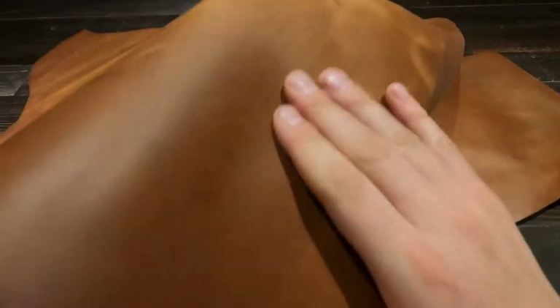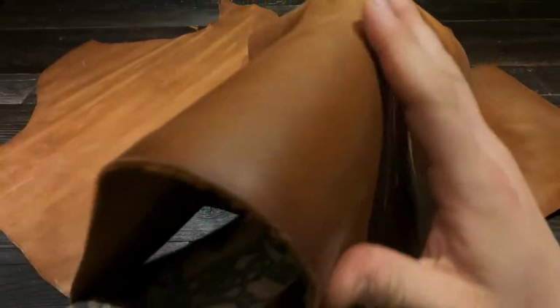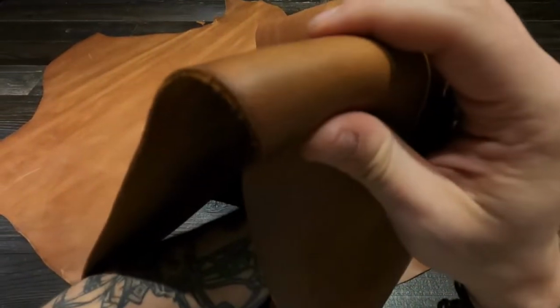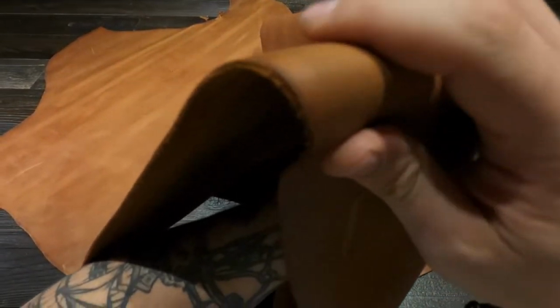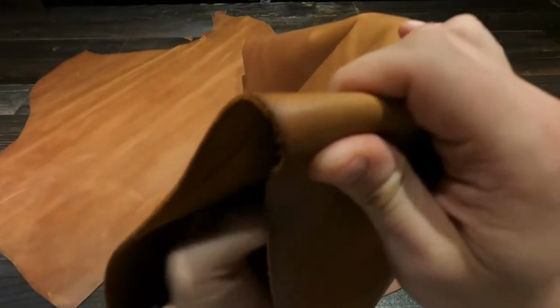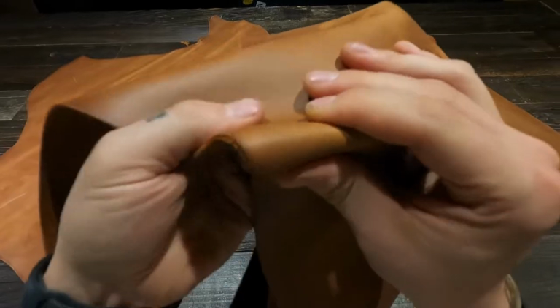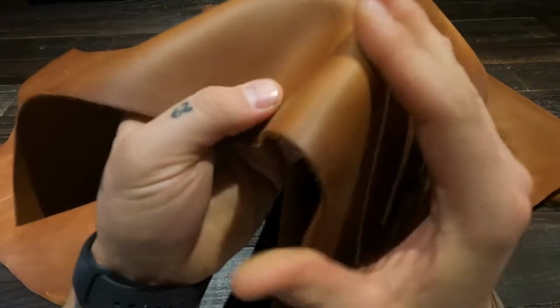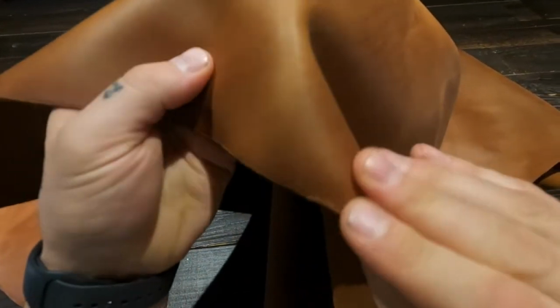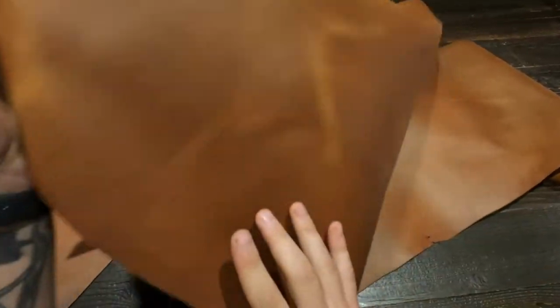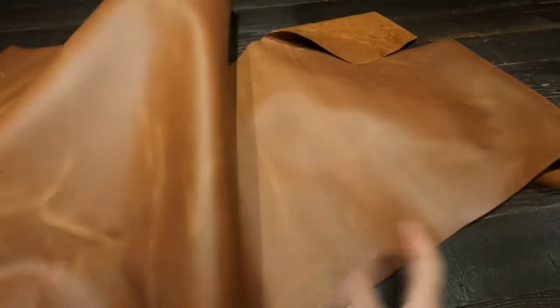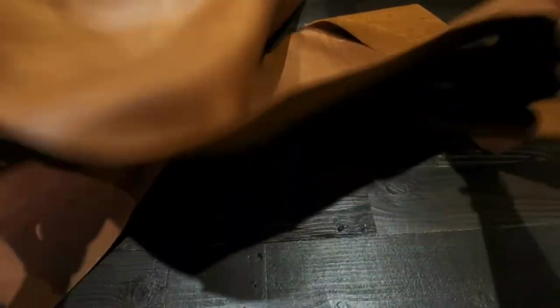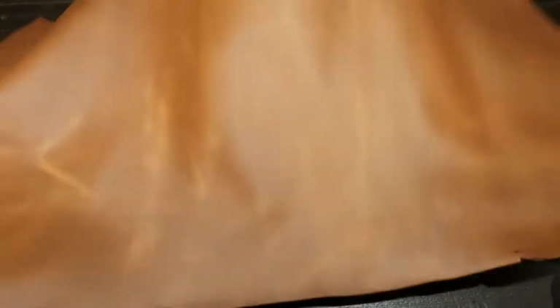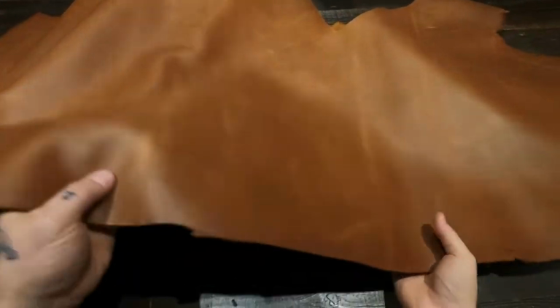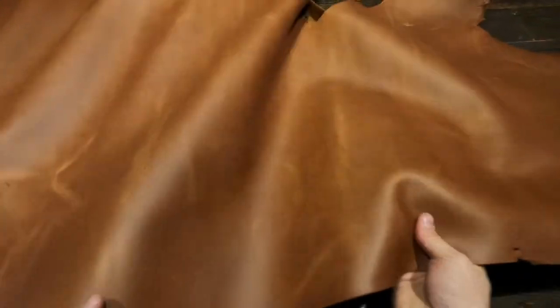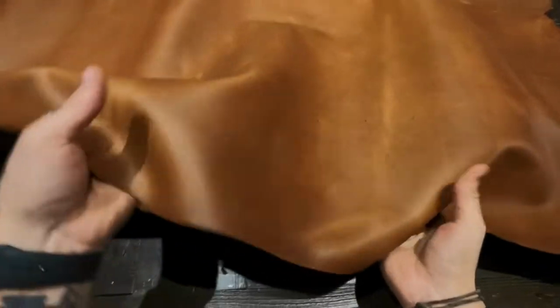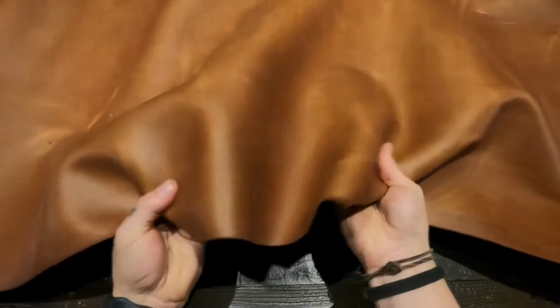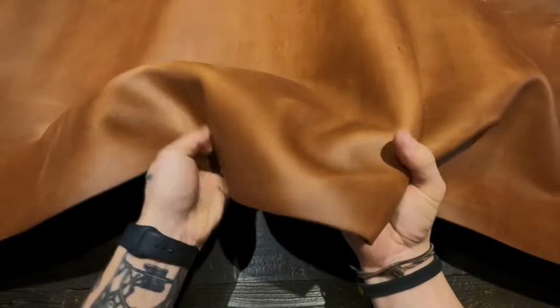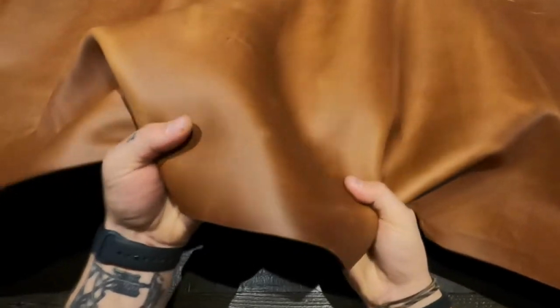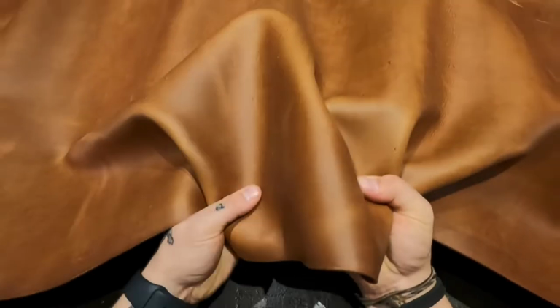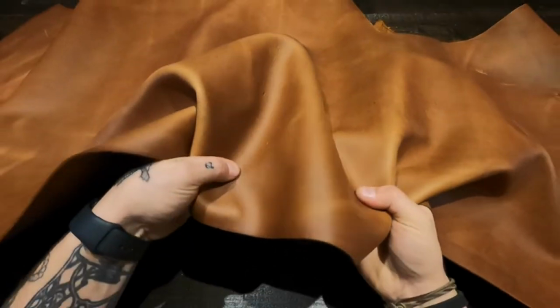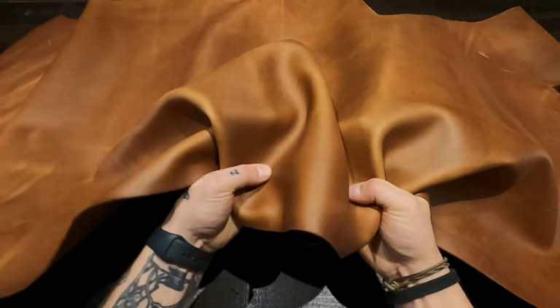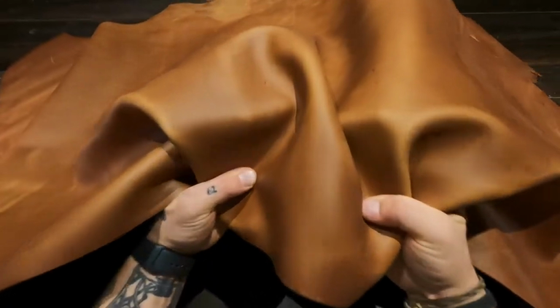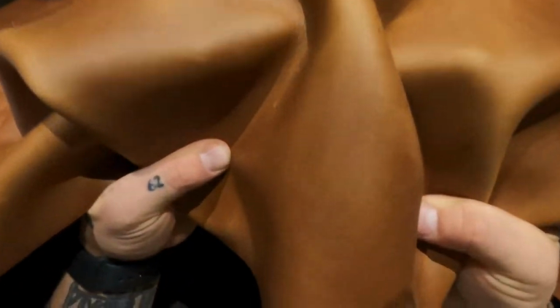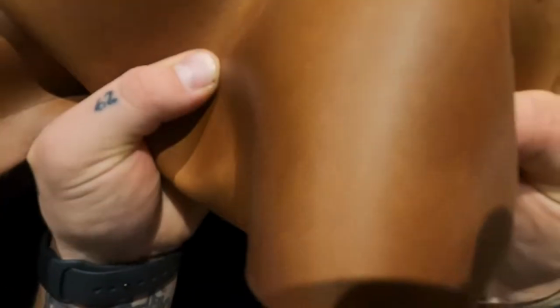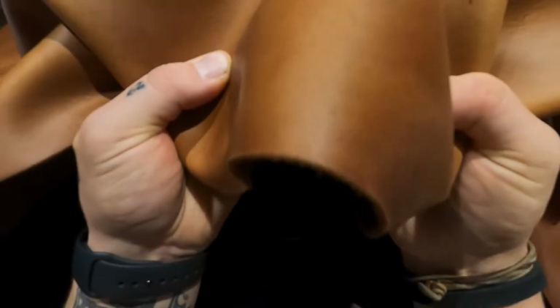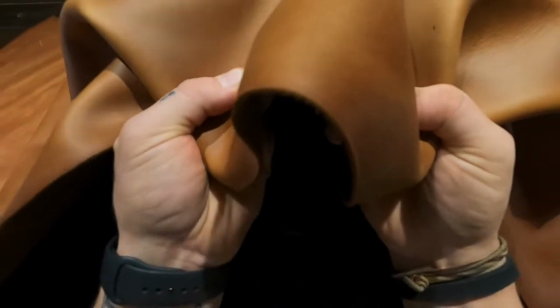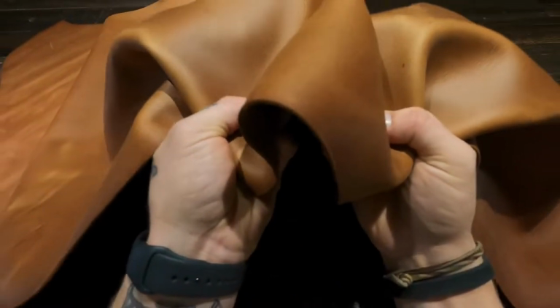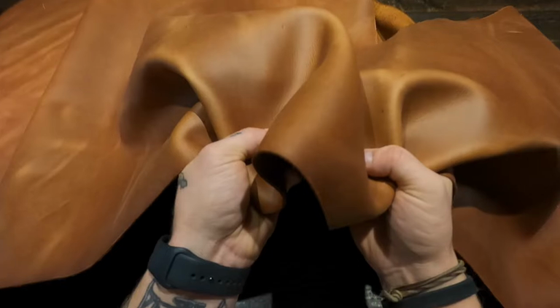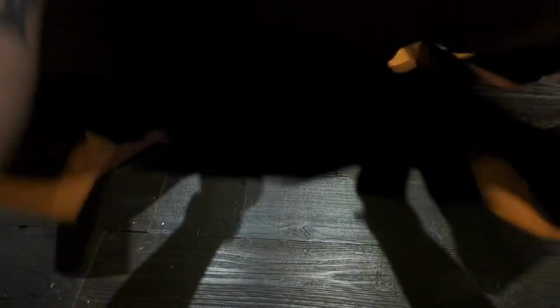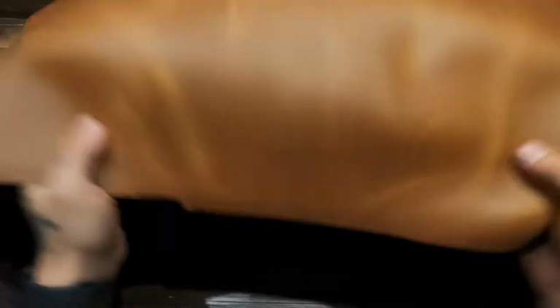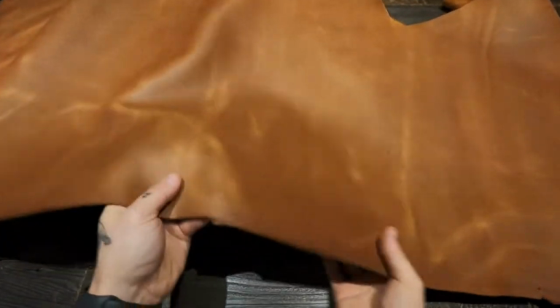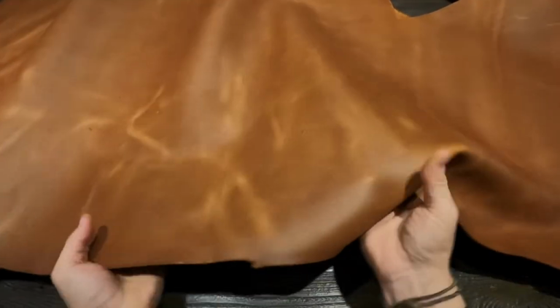It's non-waxy, non-oily to the touch. Very smooth and consistent. I'm going to say a soft to regular temper — so that is in terms of its rigidity.